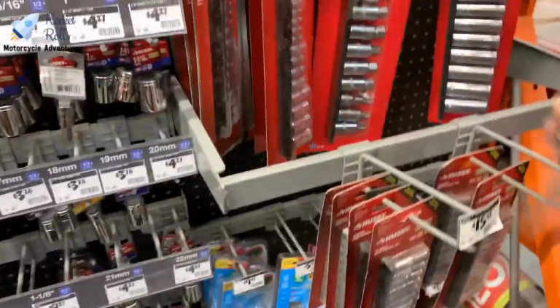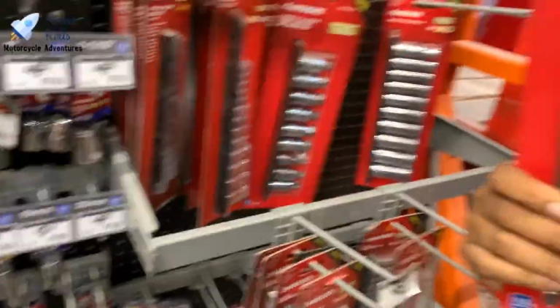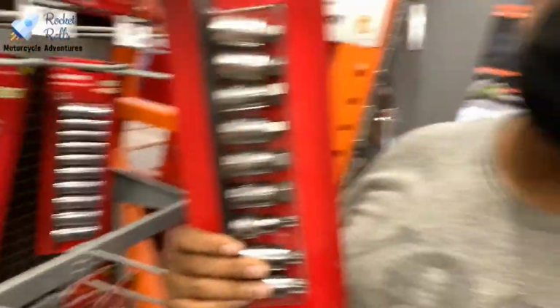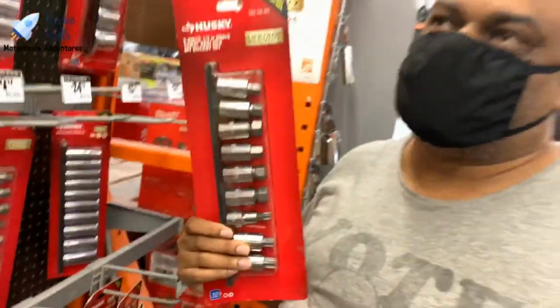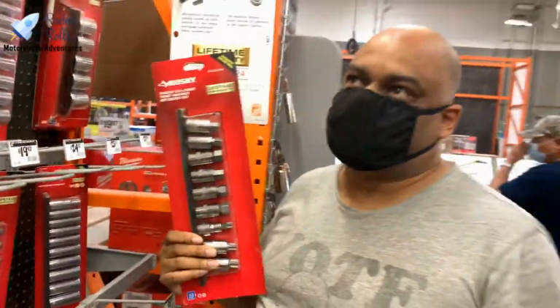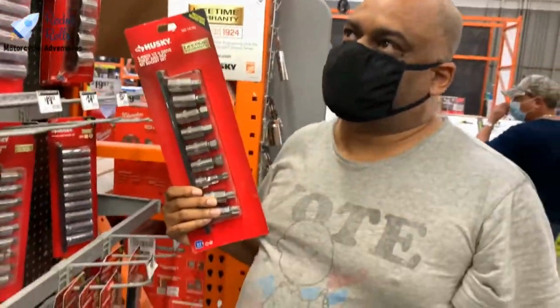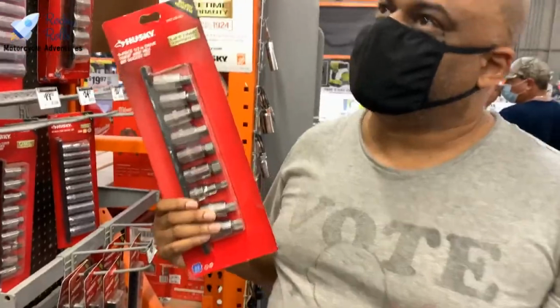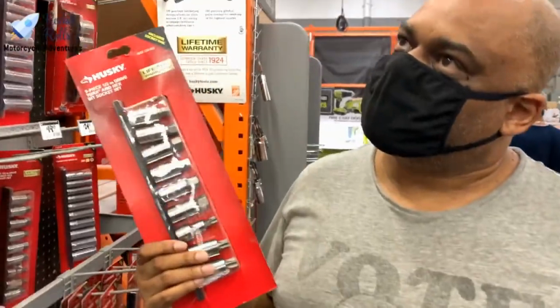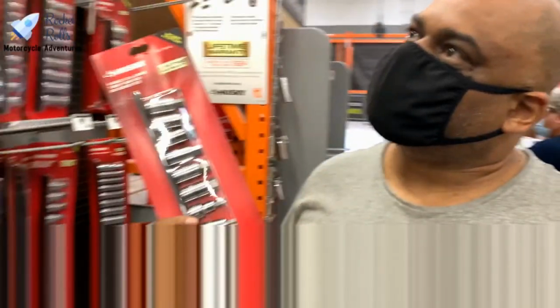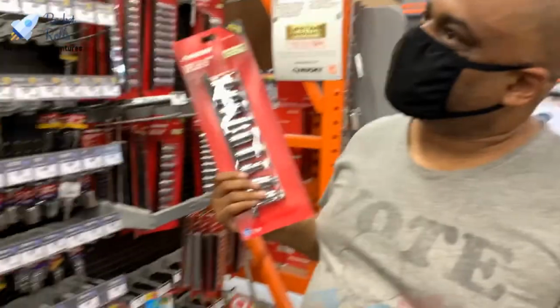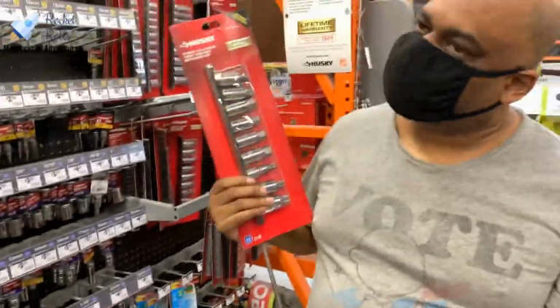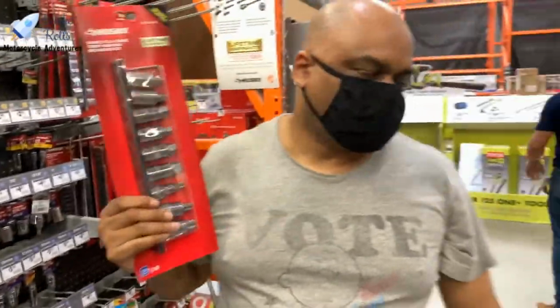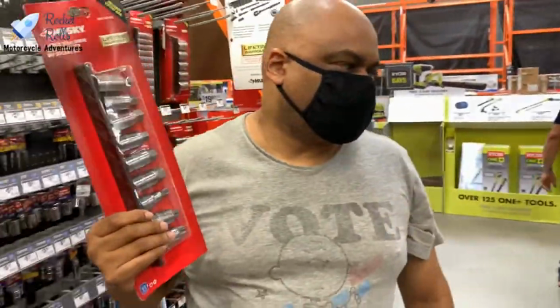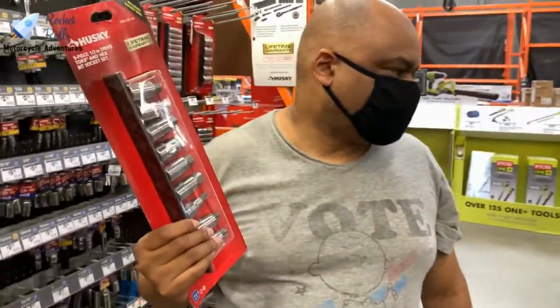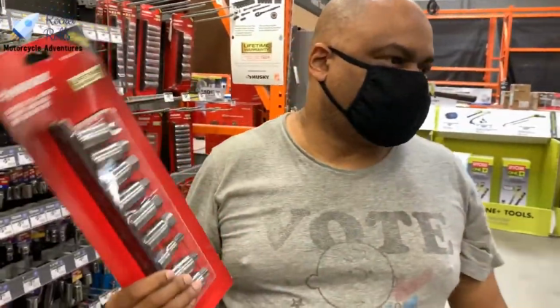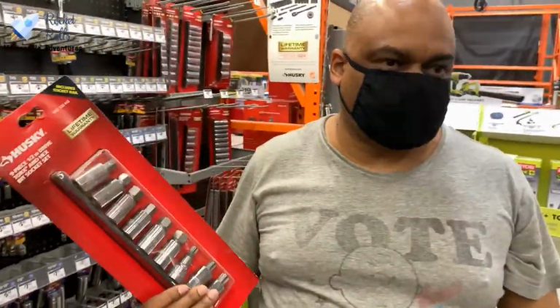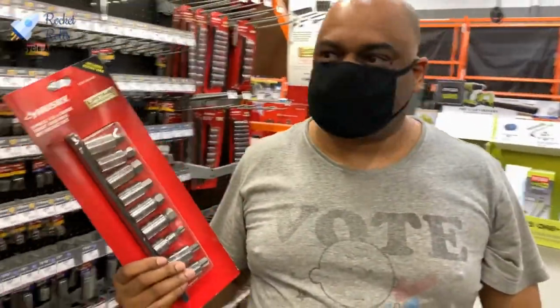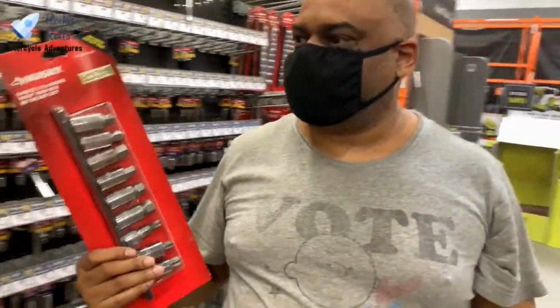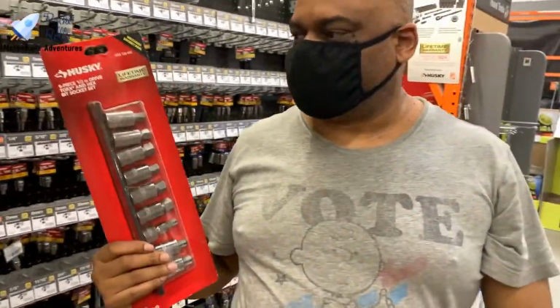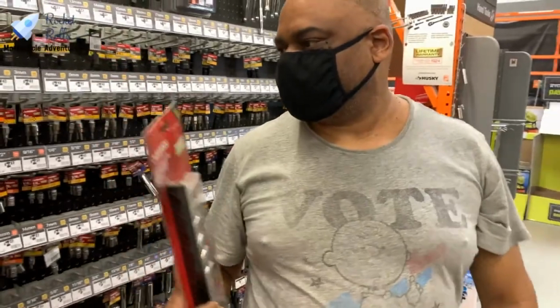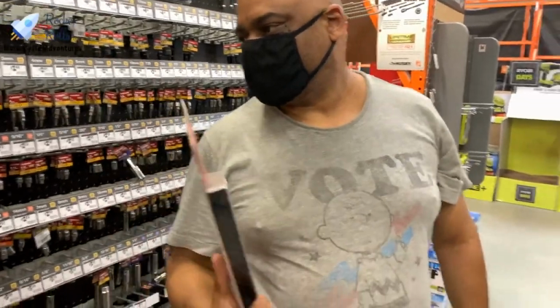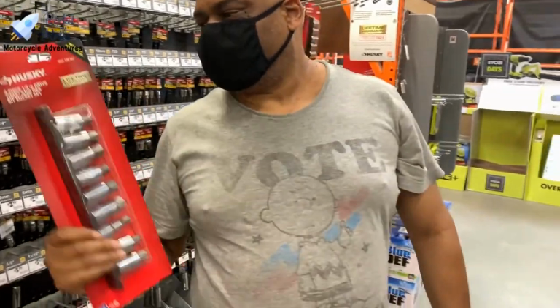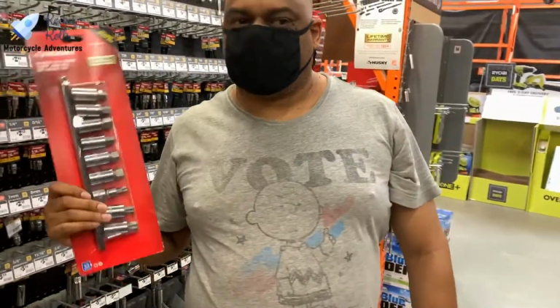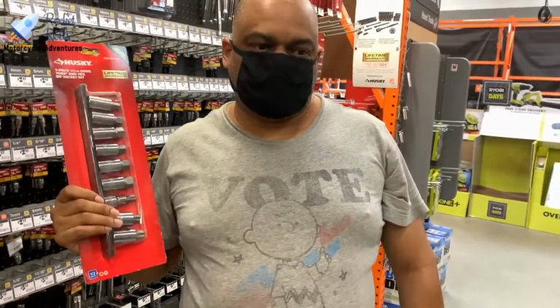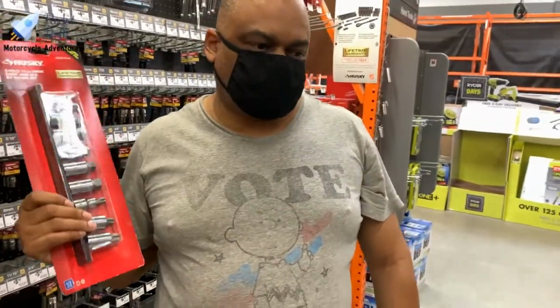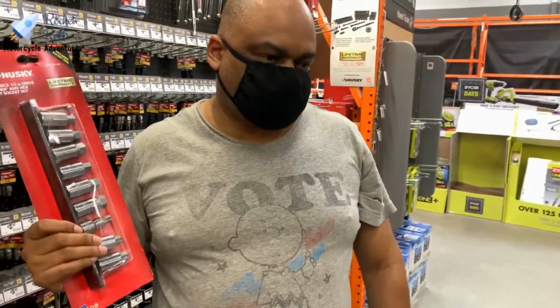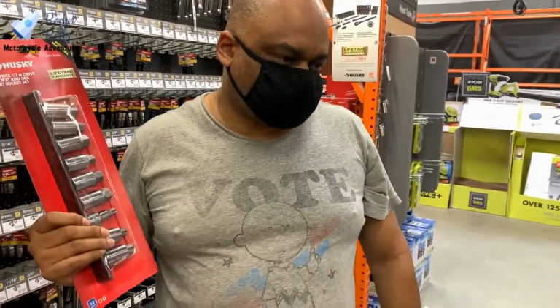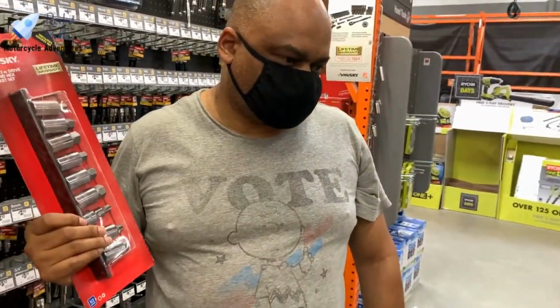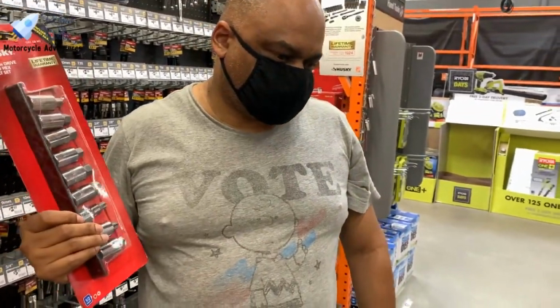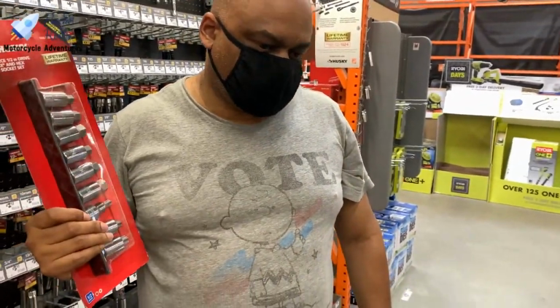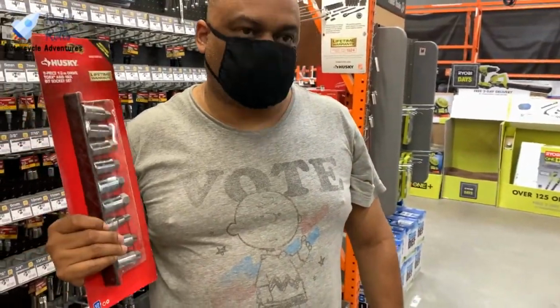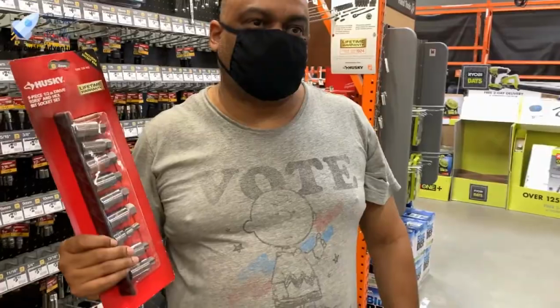We found the sockets we want, but they're in standard sizing. We want metric. We're going to see if we can find one that's close enough and make it work, and if not we'll return it and order on Amazon.